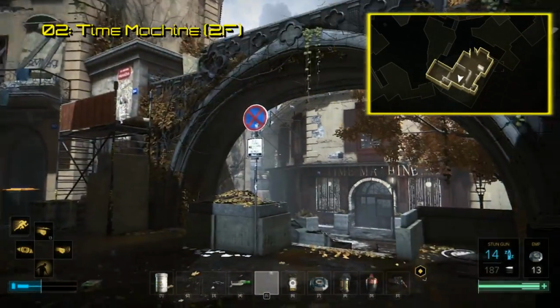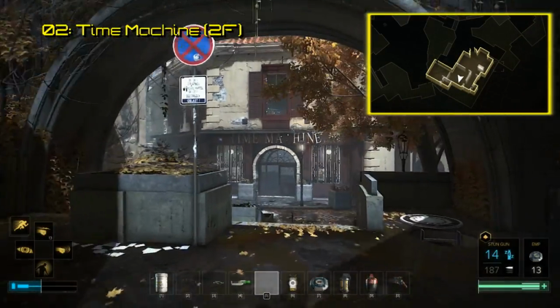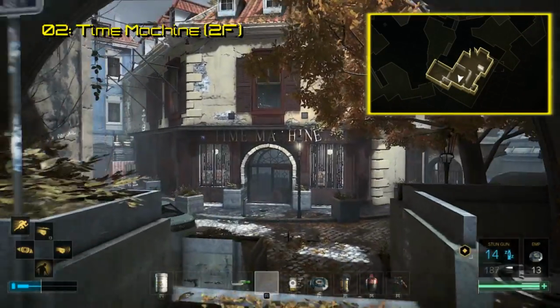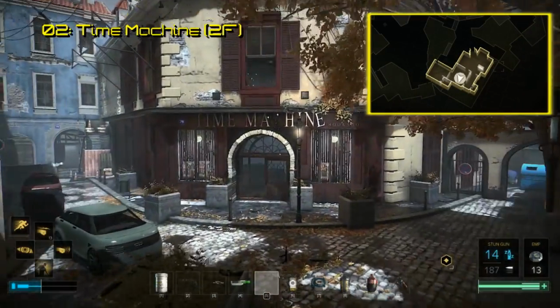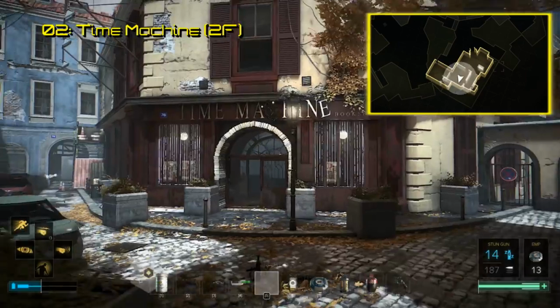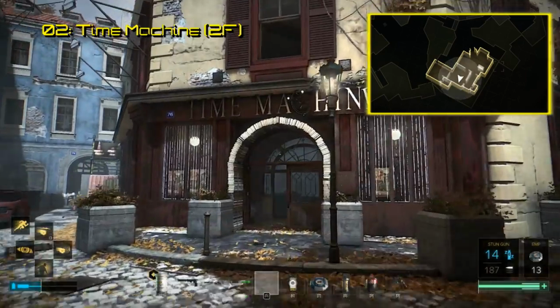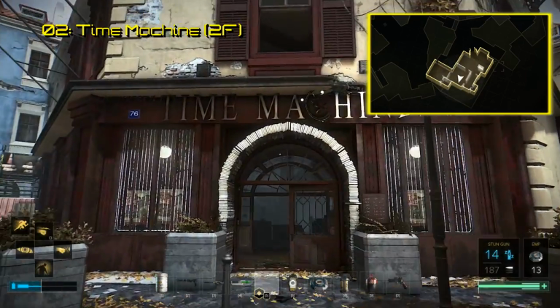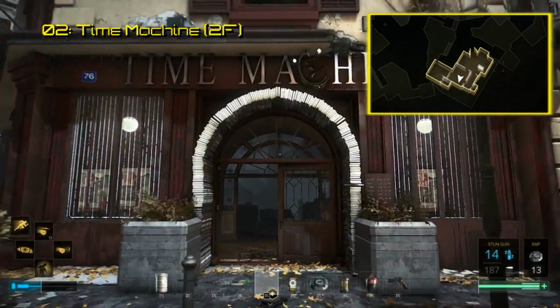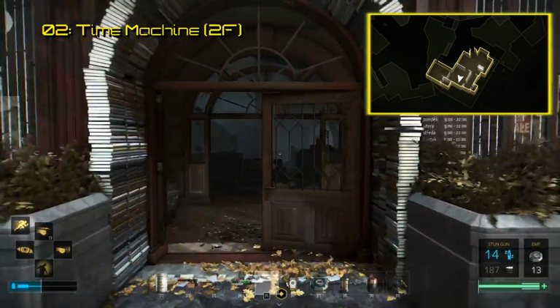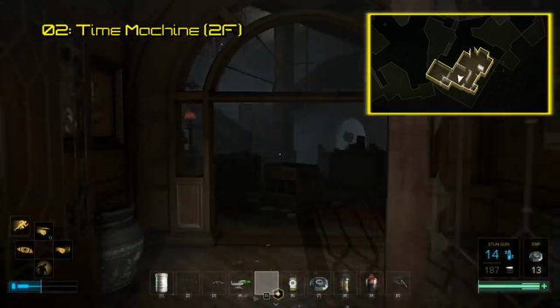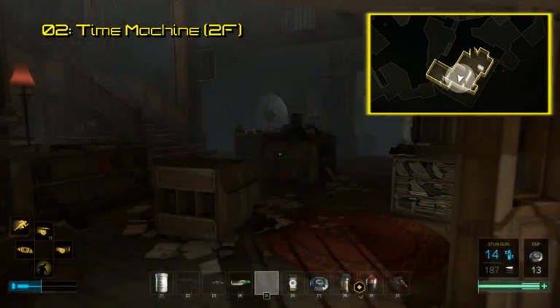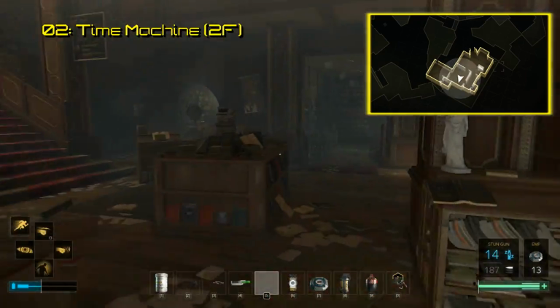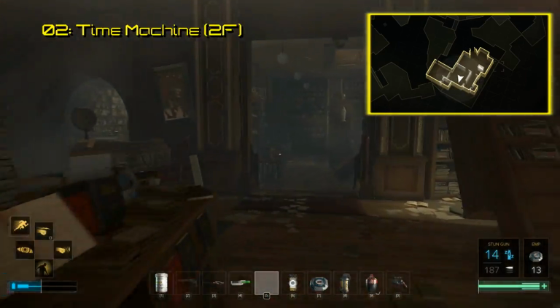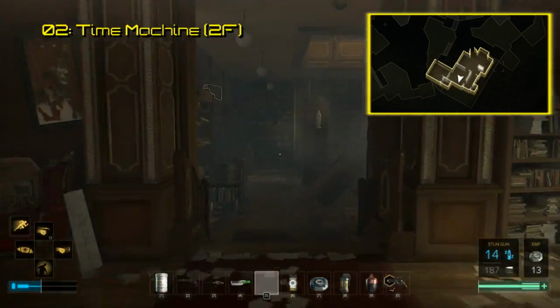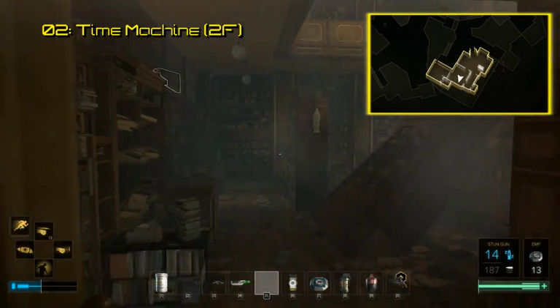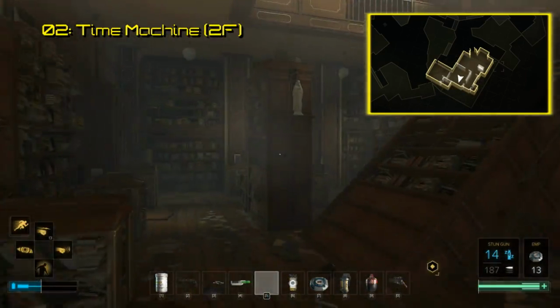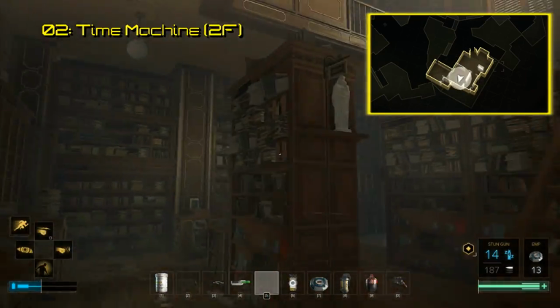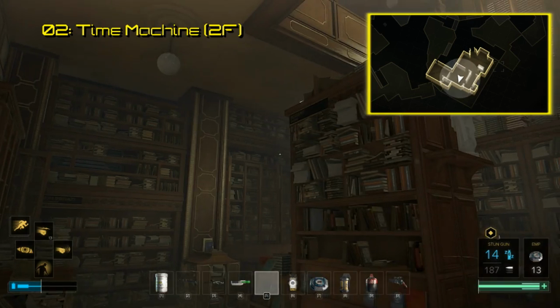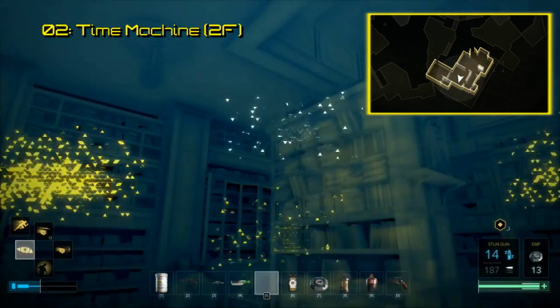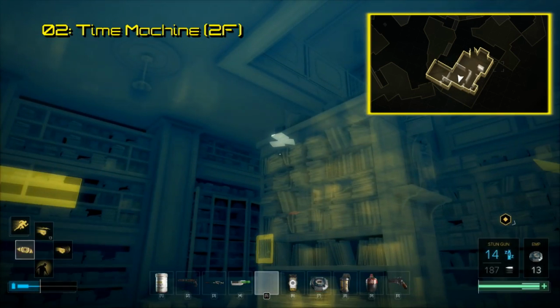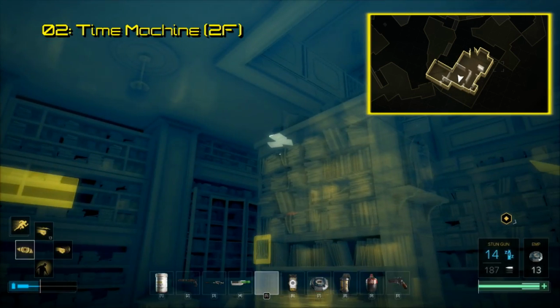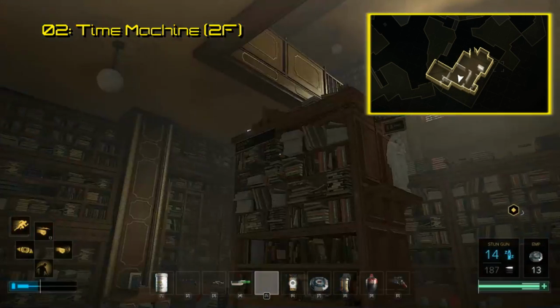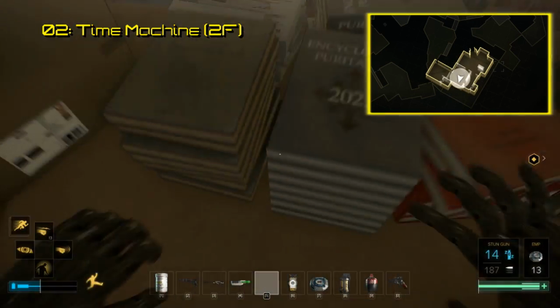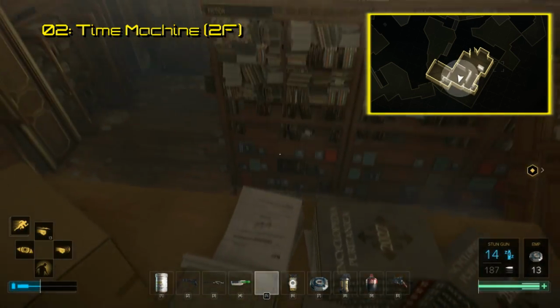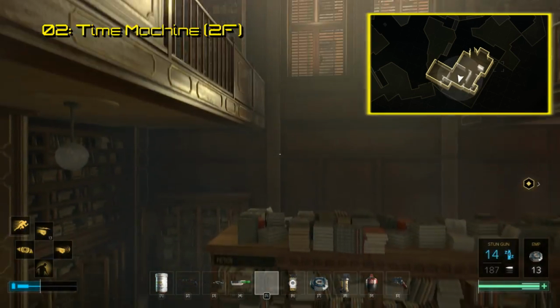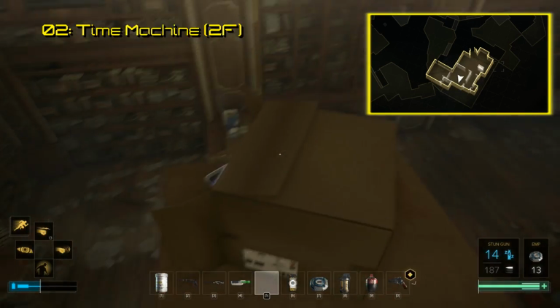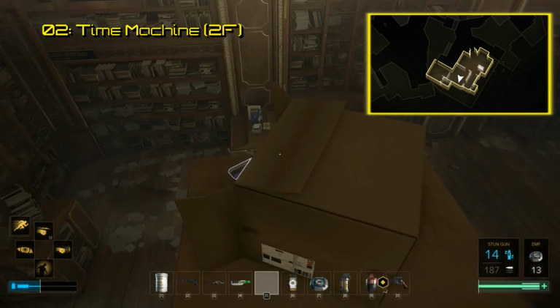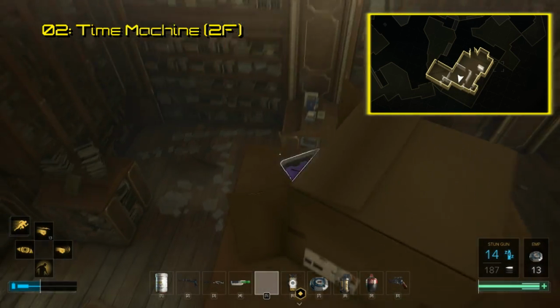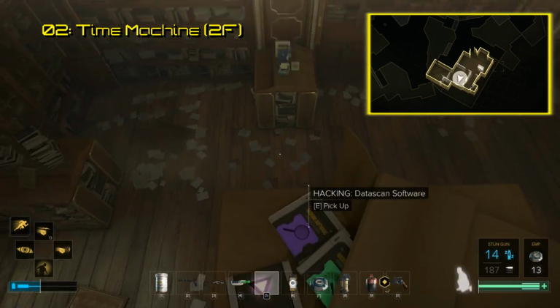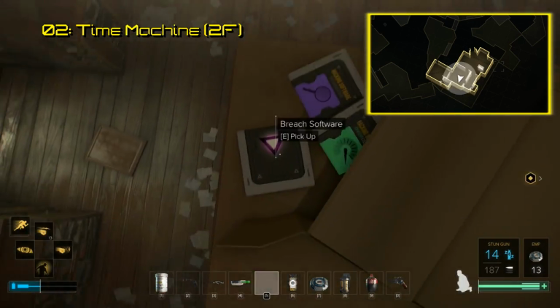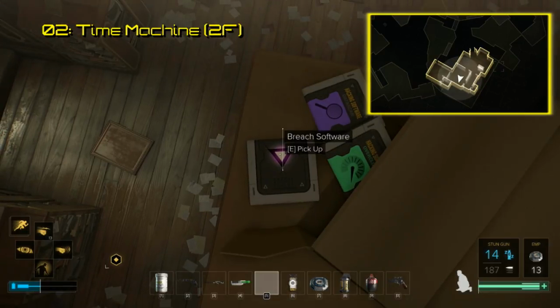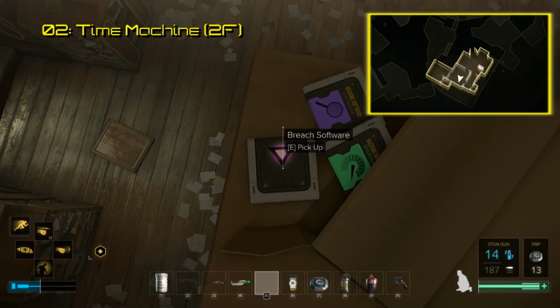Shortly after you get to Prague you are sent to Koller's clinic to see about getting your glitchy interface fixed. The first of the two Breach software disks you find here will be atop the freestanding bookshelf labeled Biography on the first floor, among some other useful software.